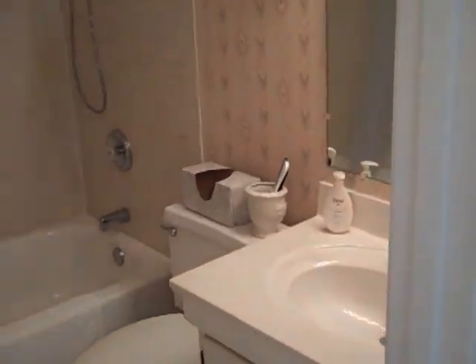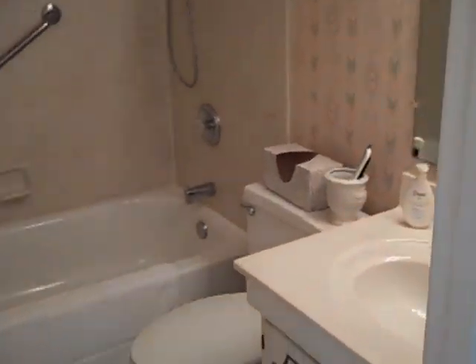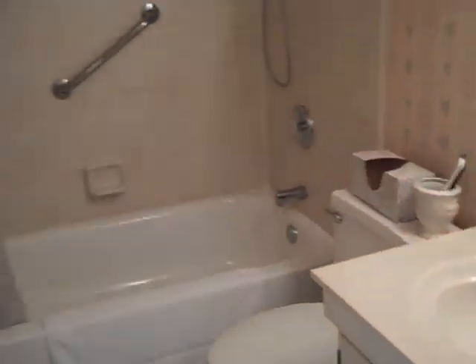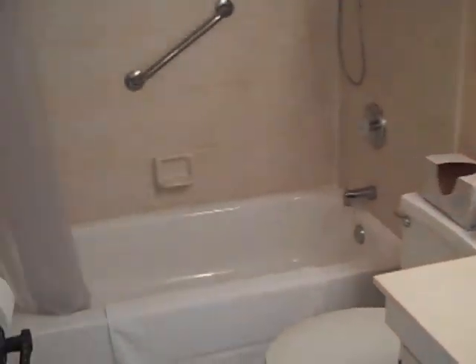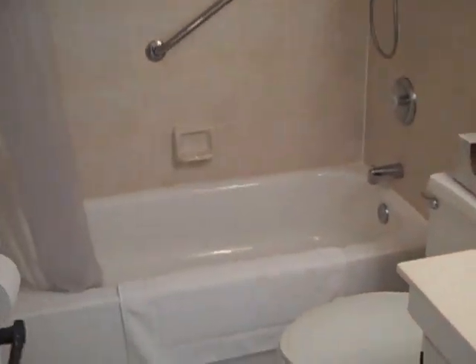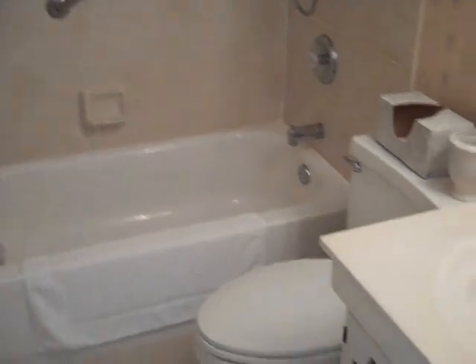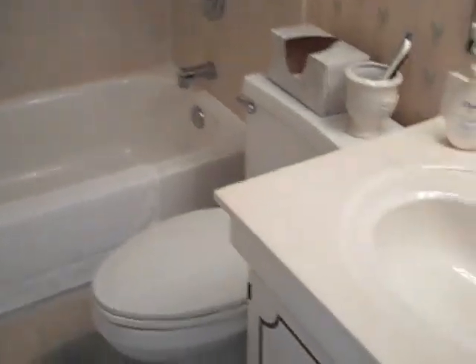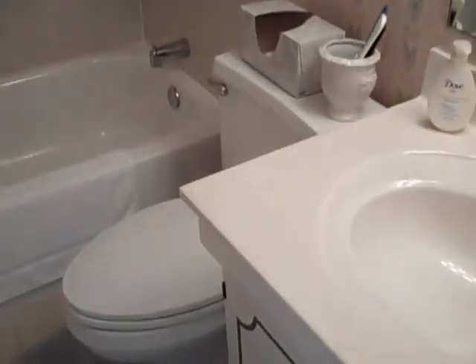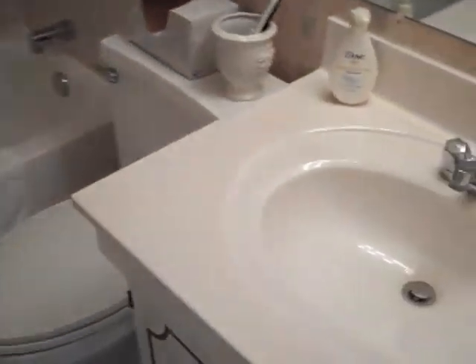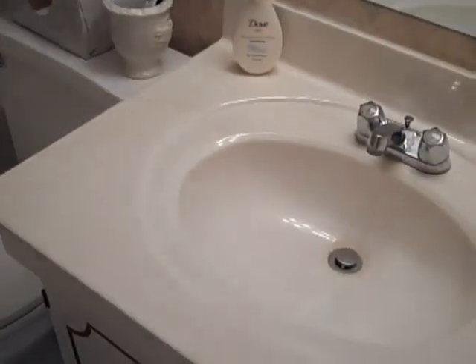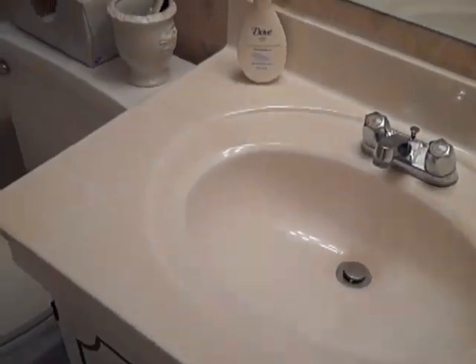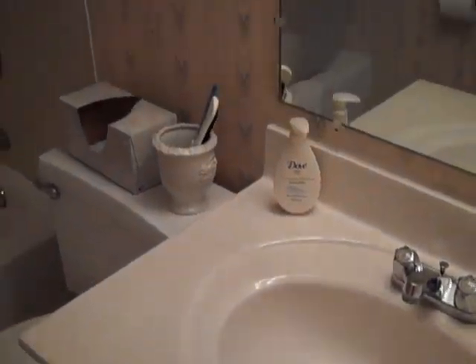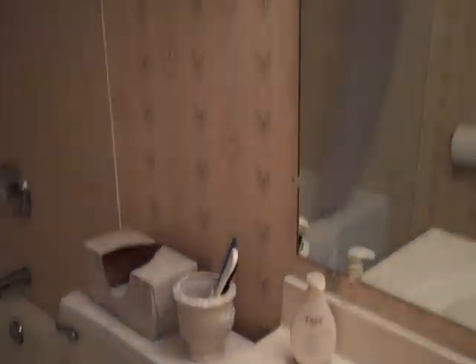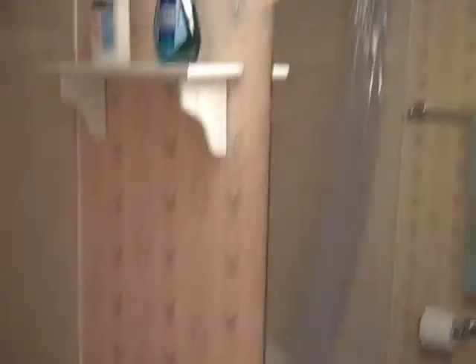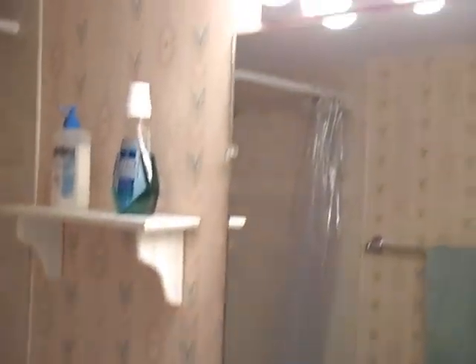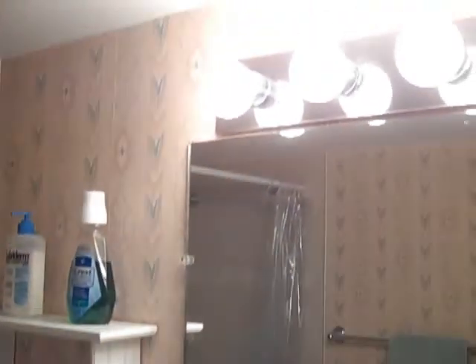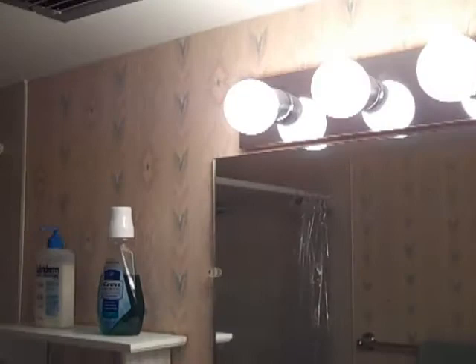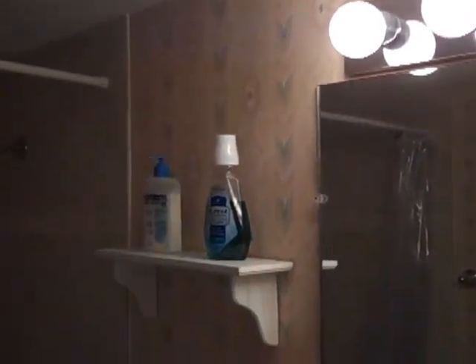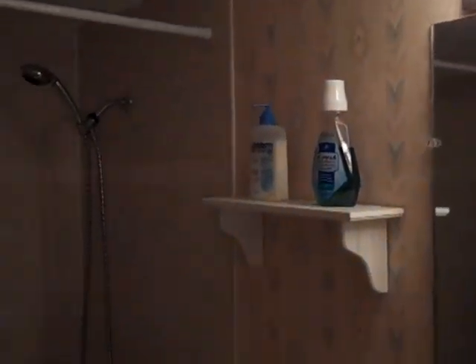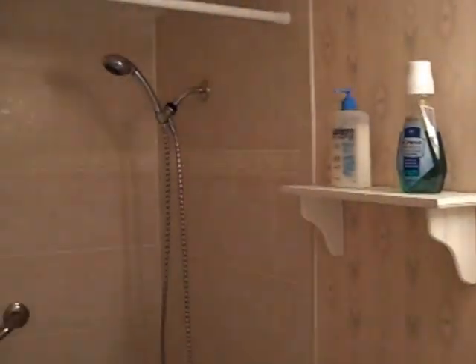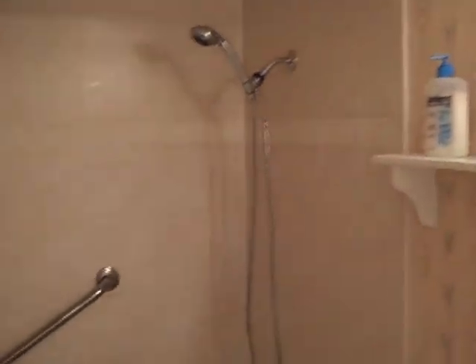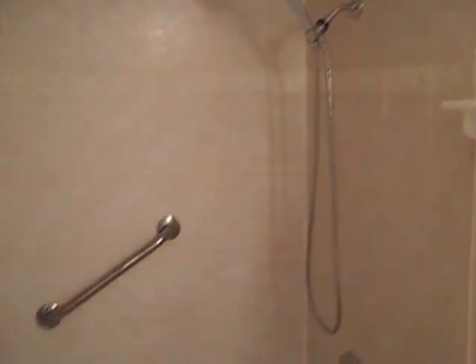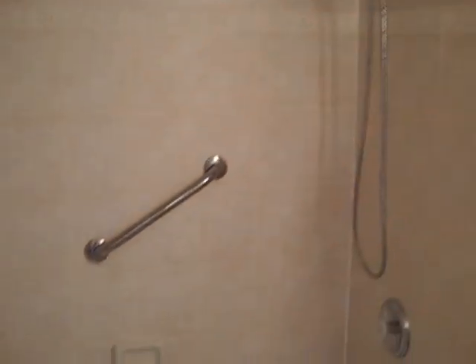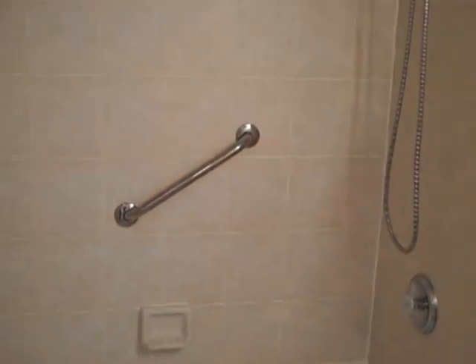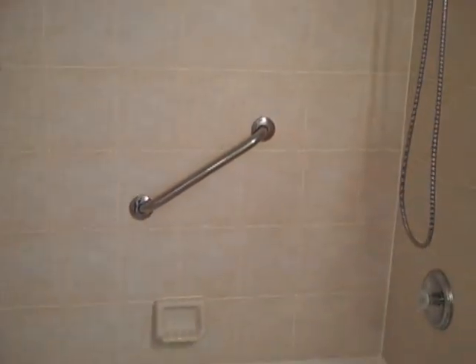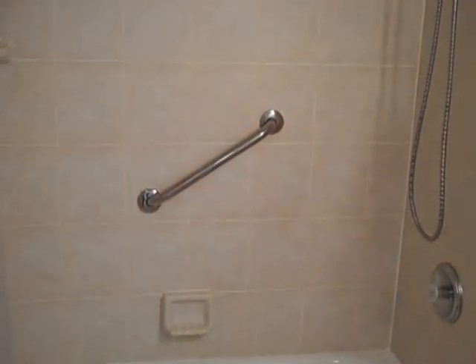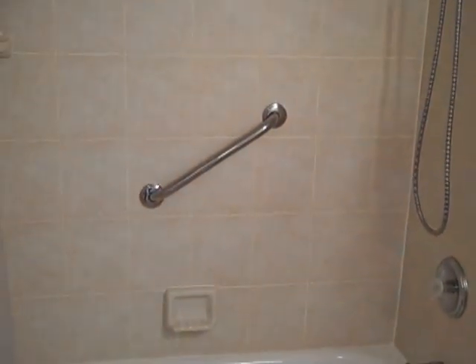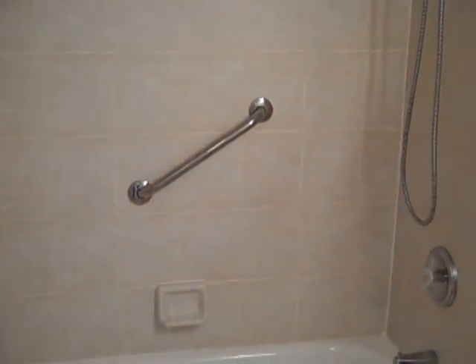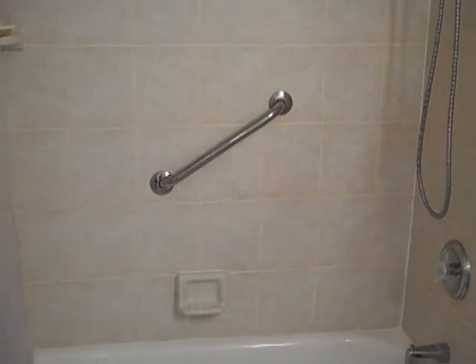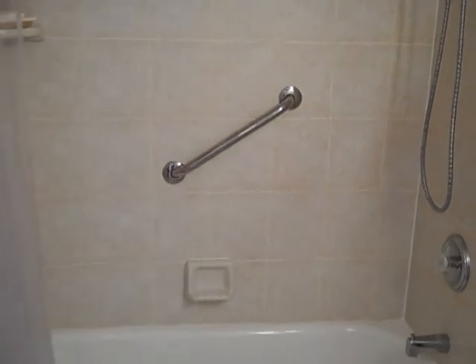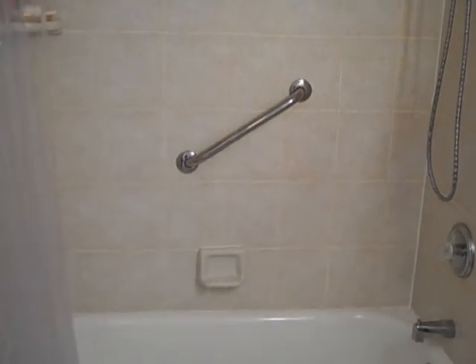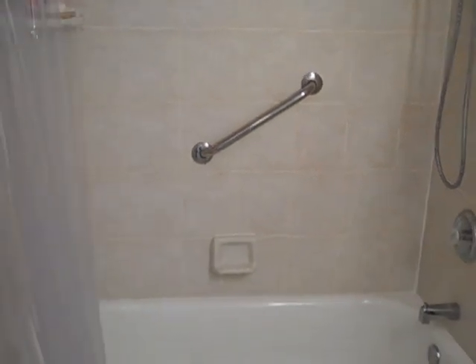Taking a look in the guest bath, you can see it does have a large sink, and it does have a handicap bar — or stability bar — as well.